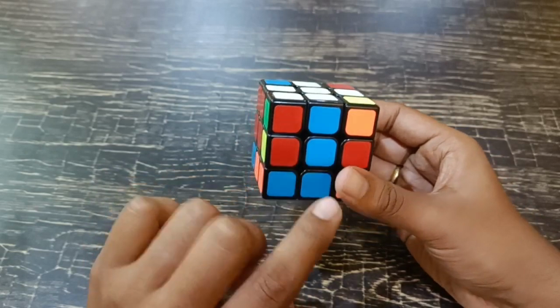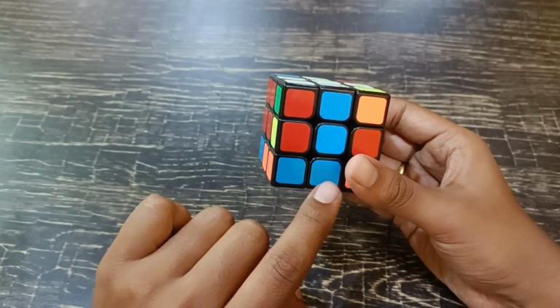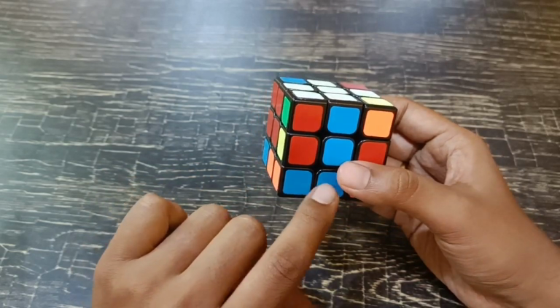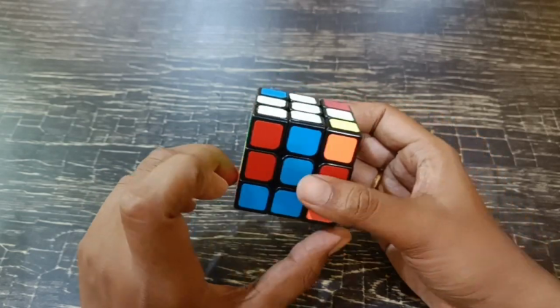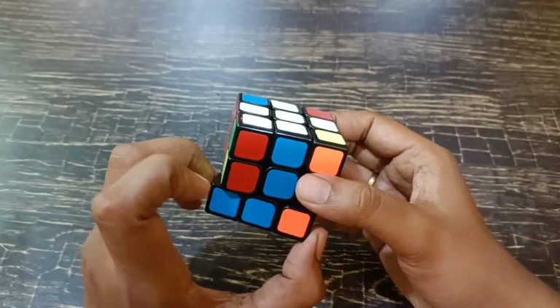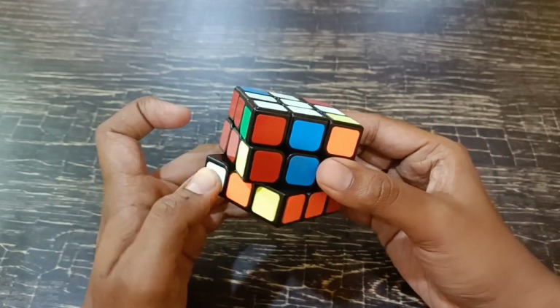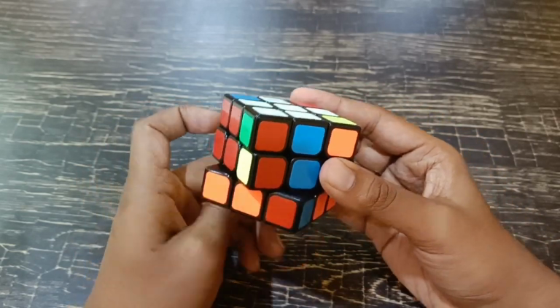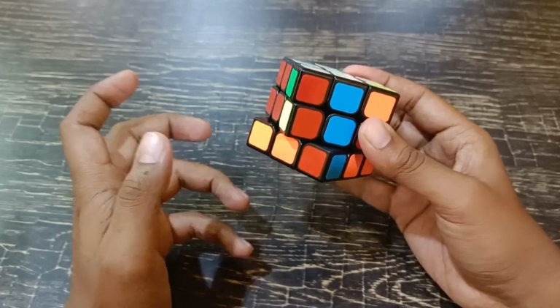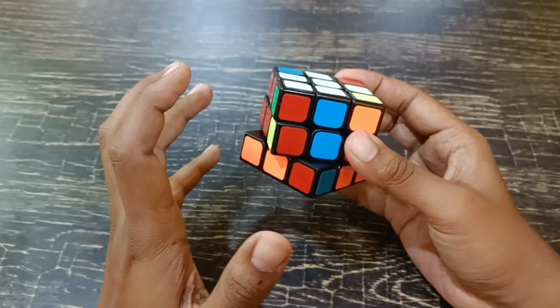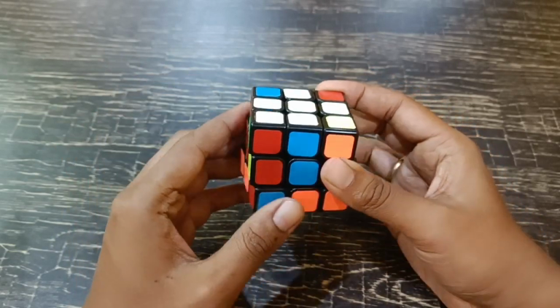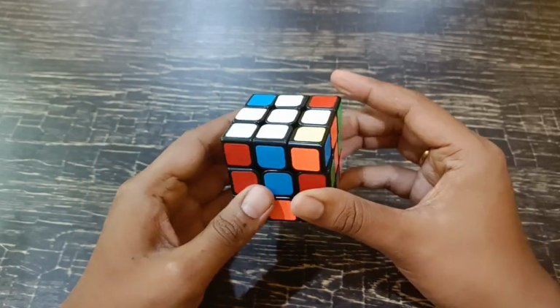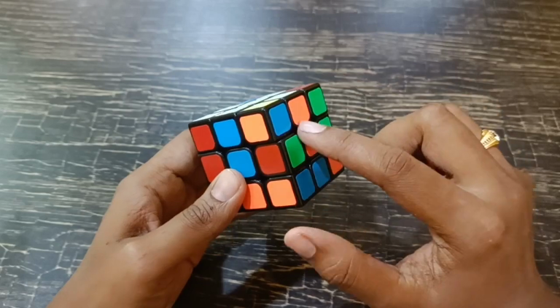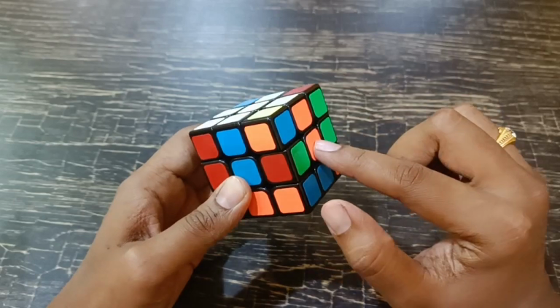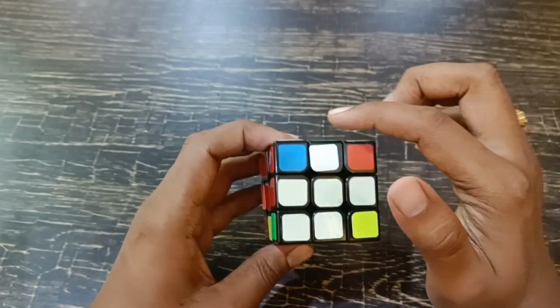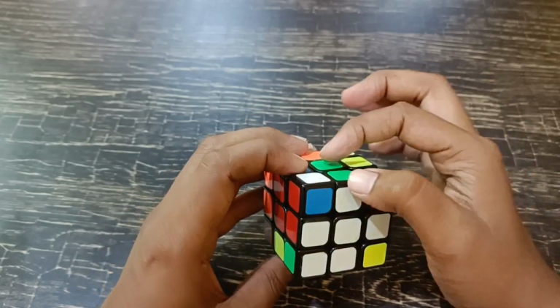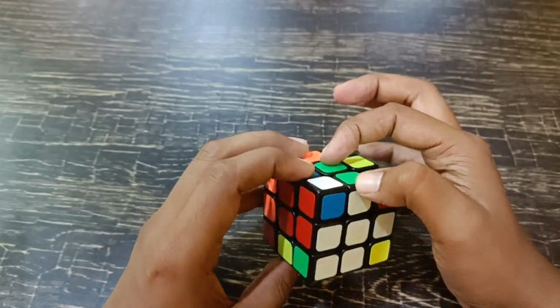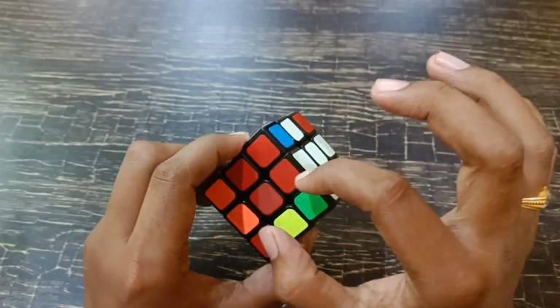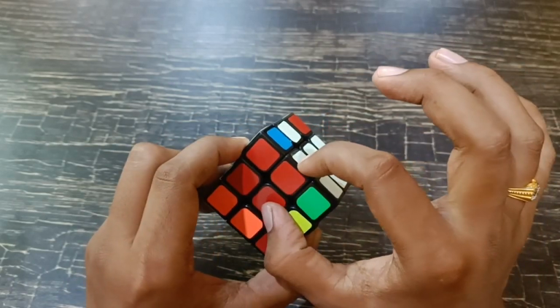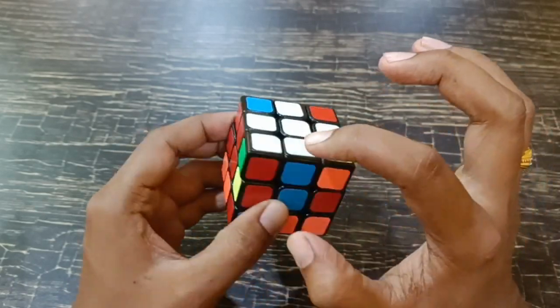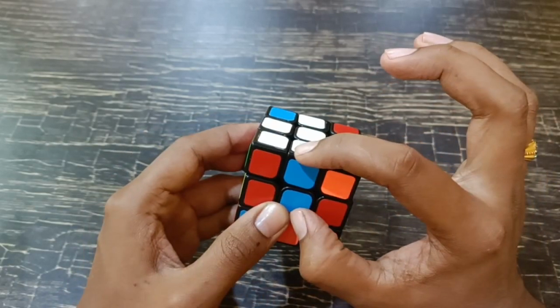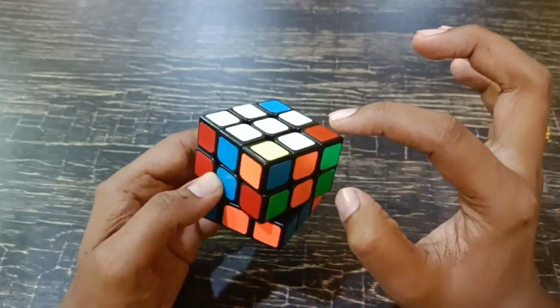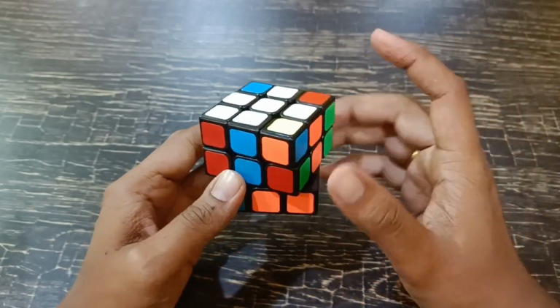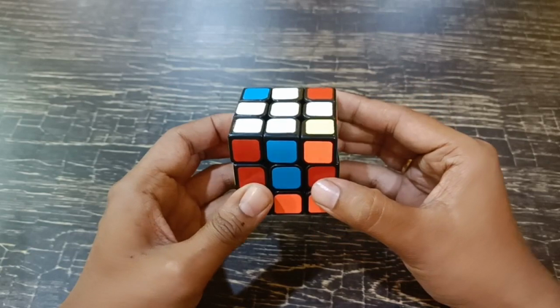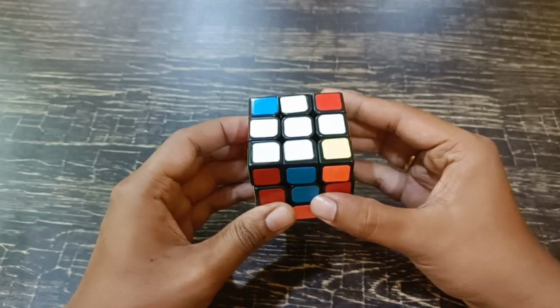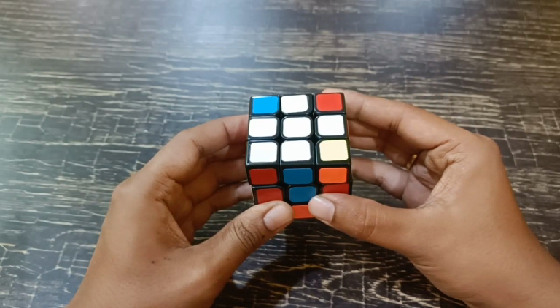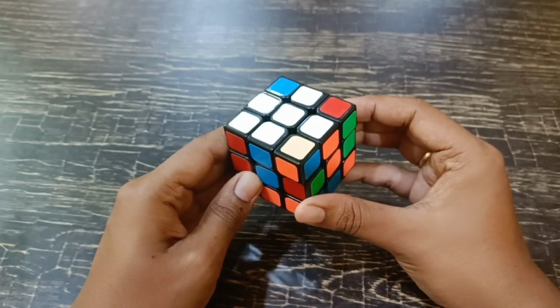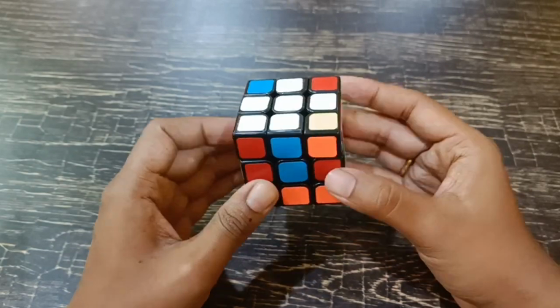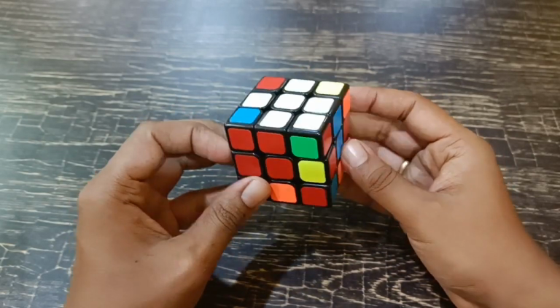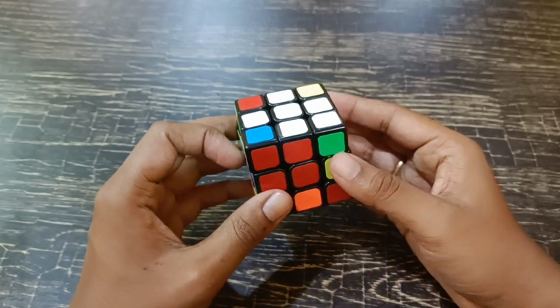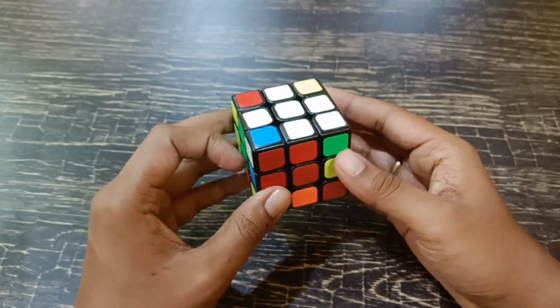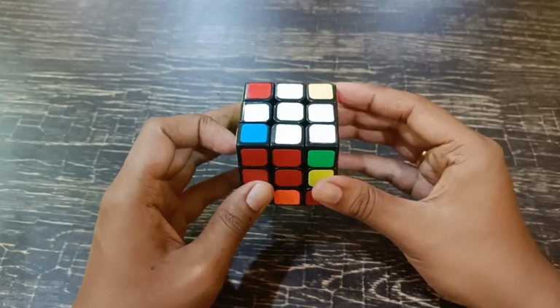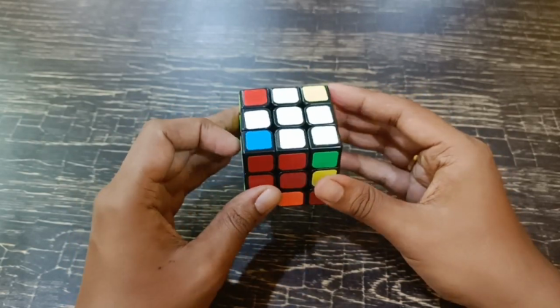Don't worry about the bottom ones — if they're there or not there, don't worry. Just complete the two colors on all four sides. That completes our first step.